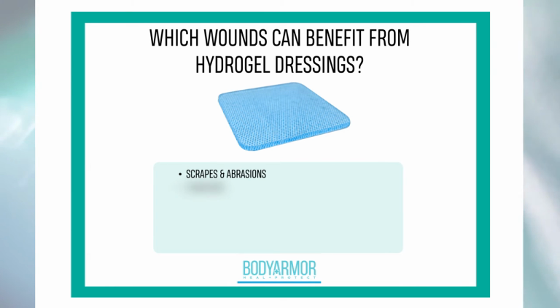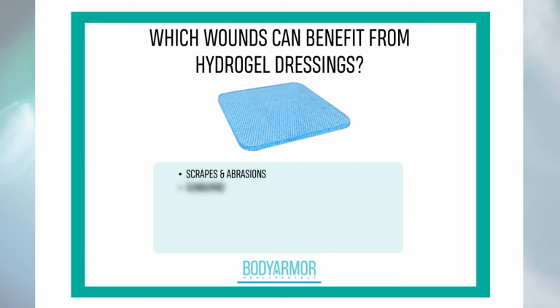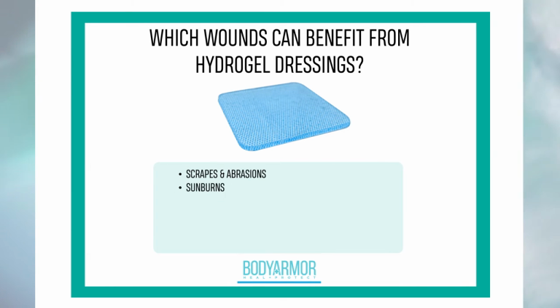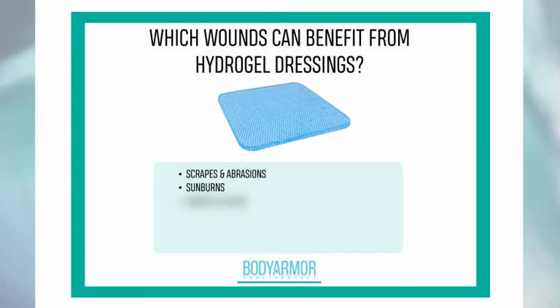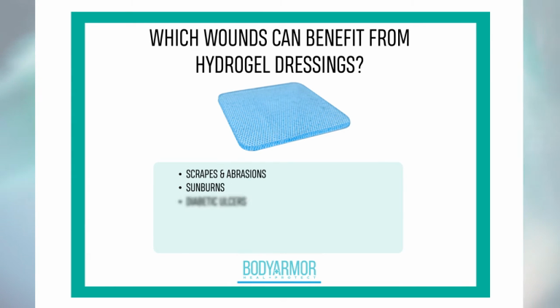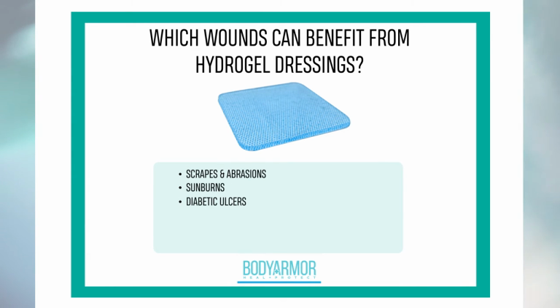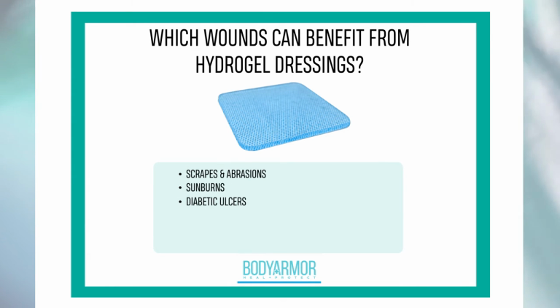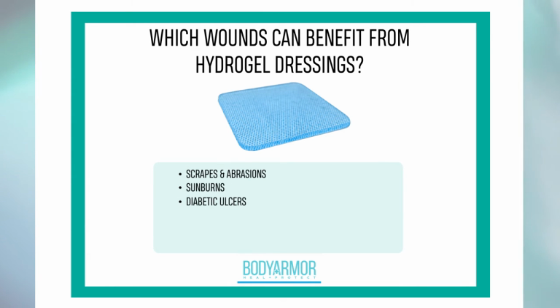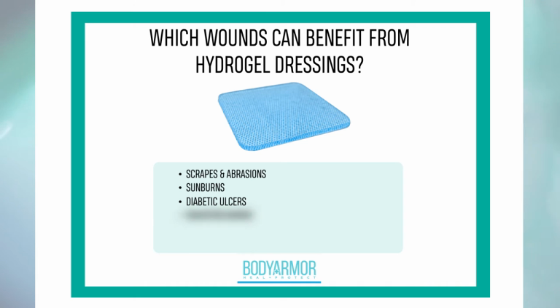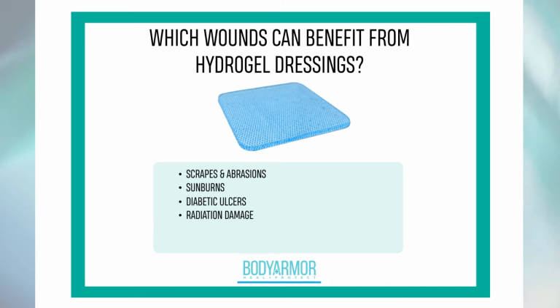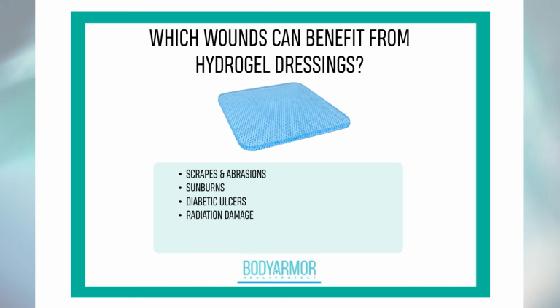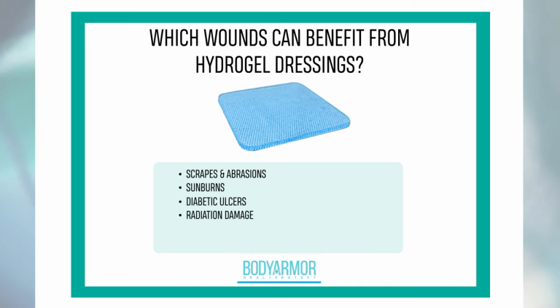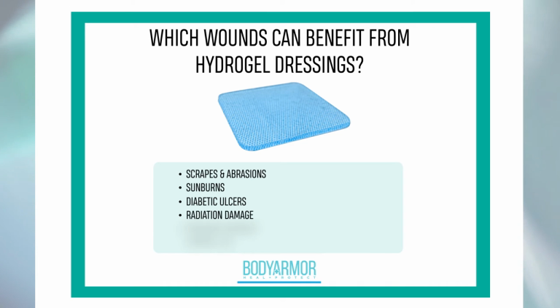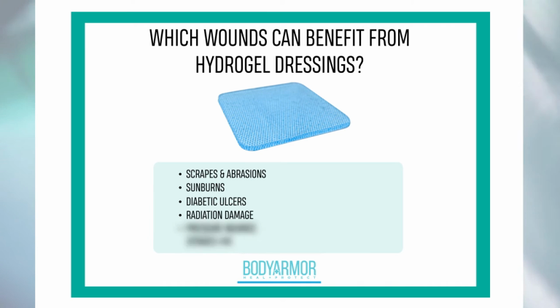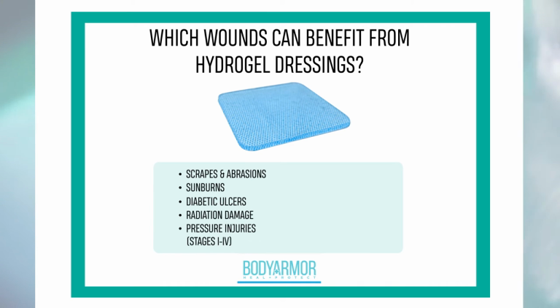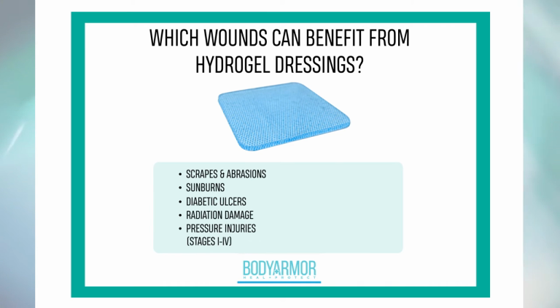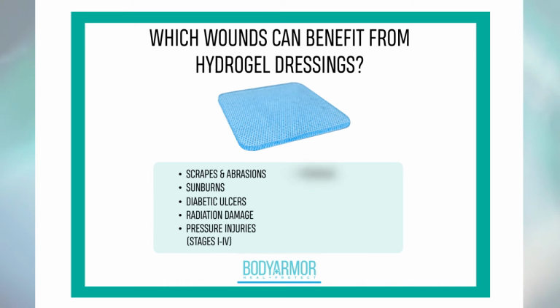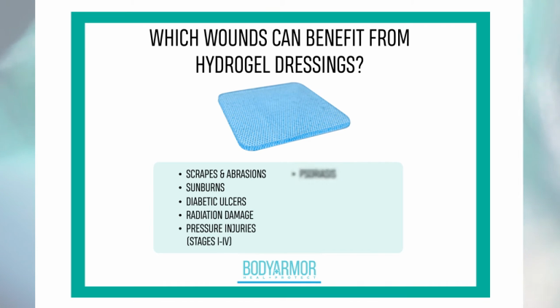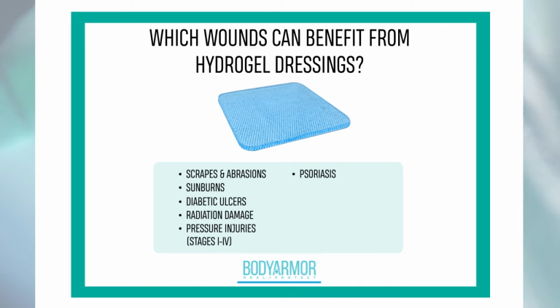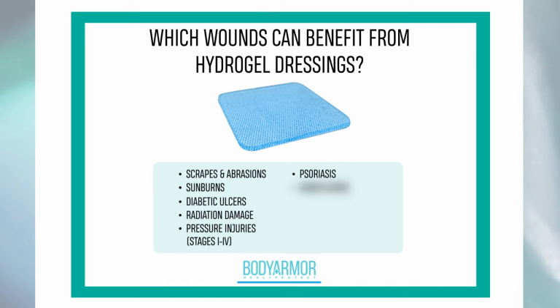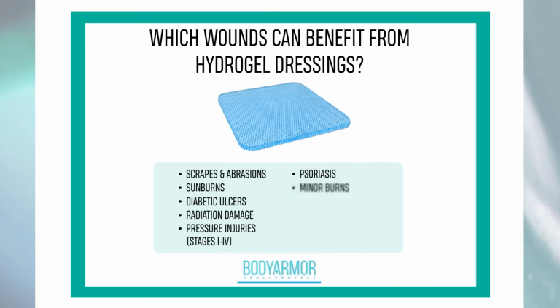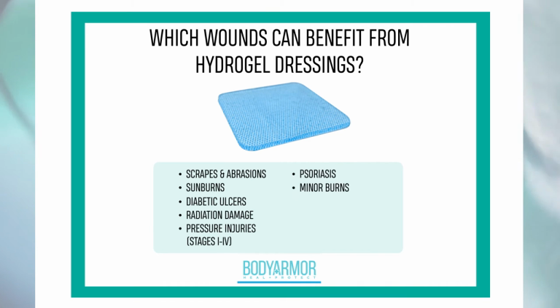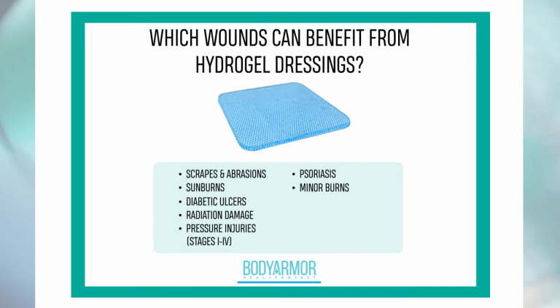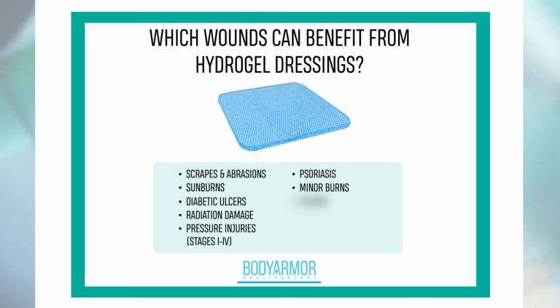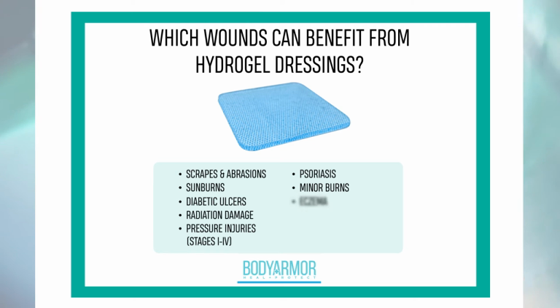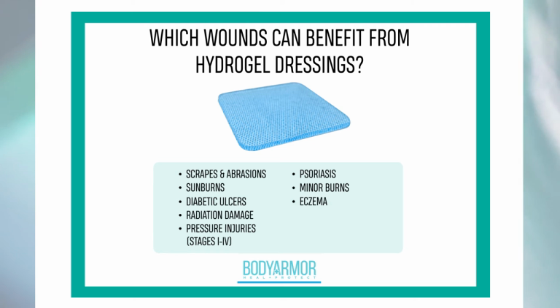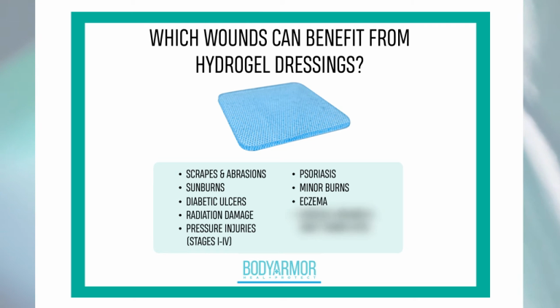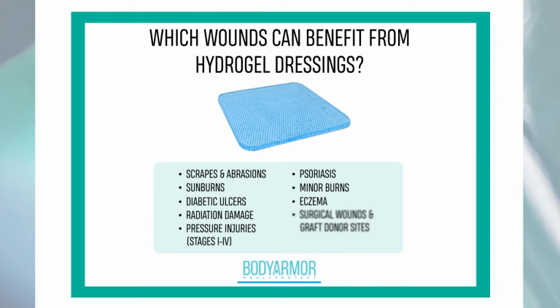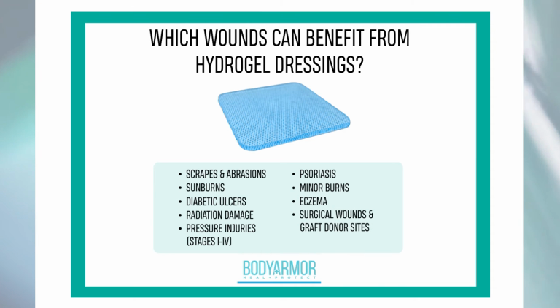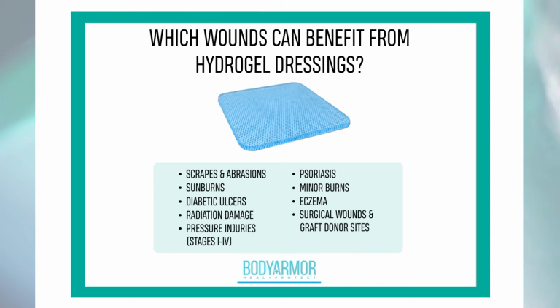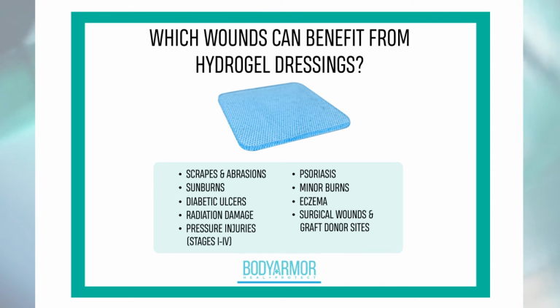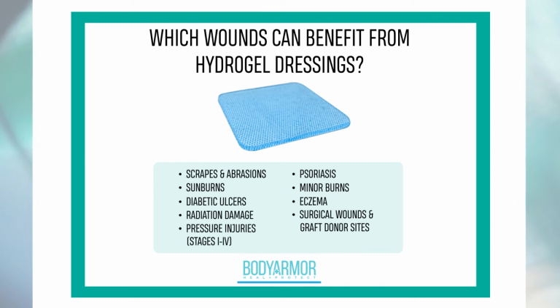Hydrogel dressings are an excellent choice for scrapes and abrasions, sunburns, diabetic ulcers, radiation damage, pressure injuries, psoriasis, minor burns, eczema, and surgical wounds and graft donor sites.